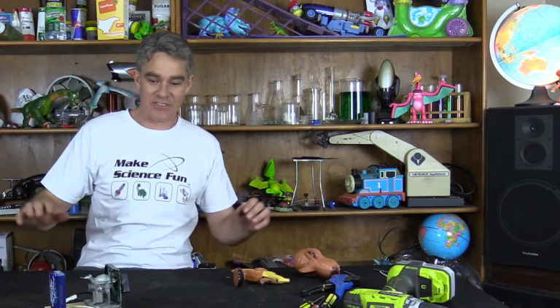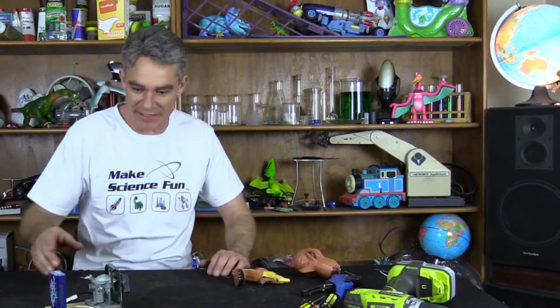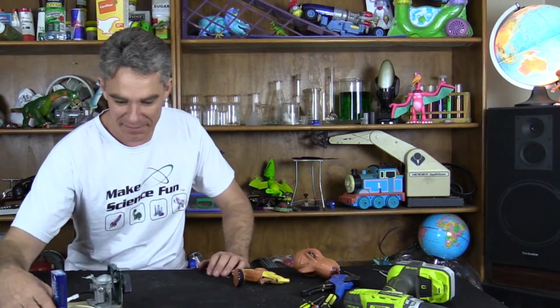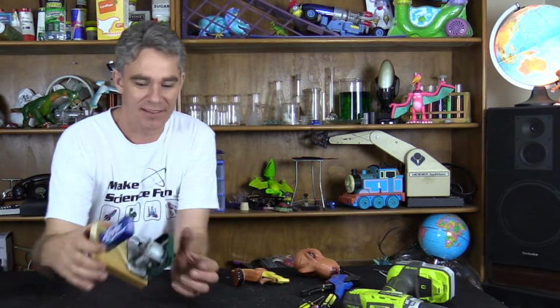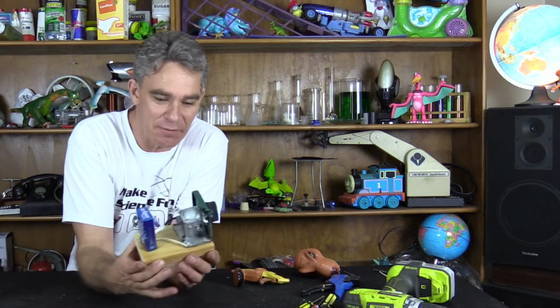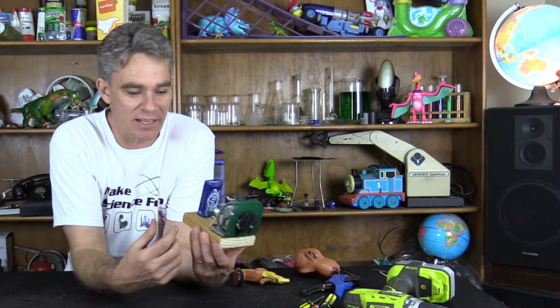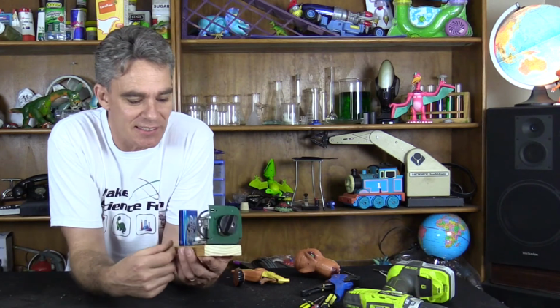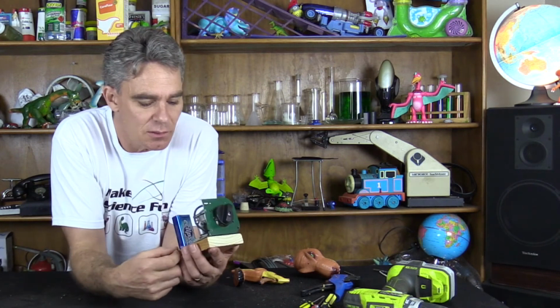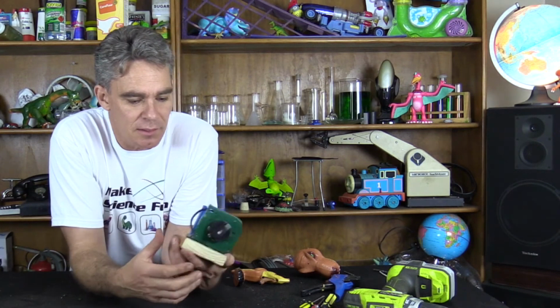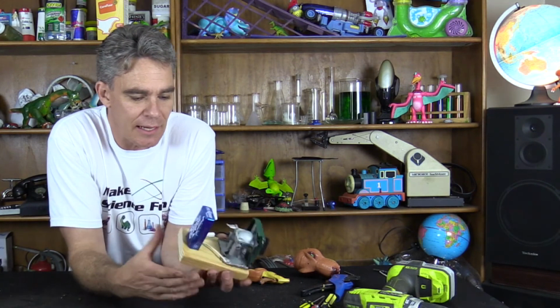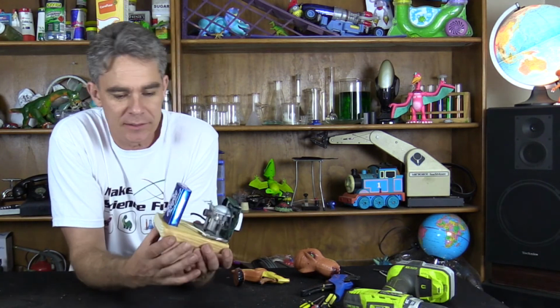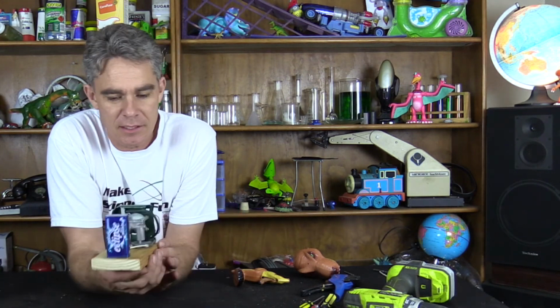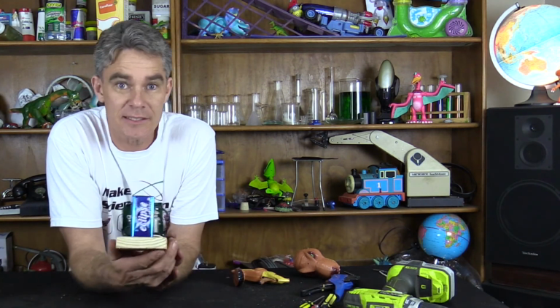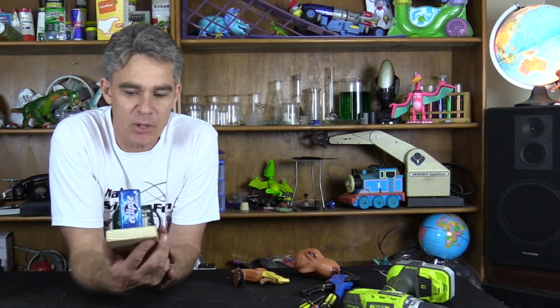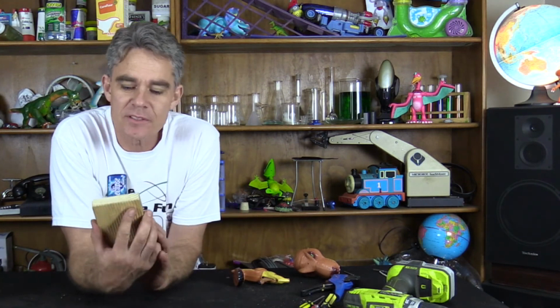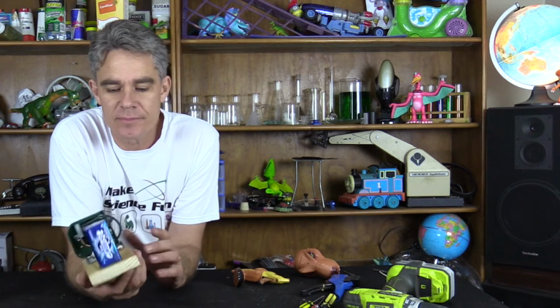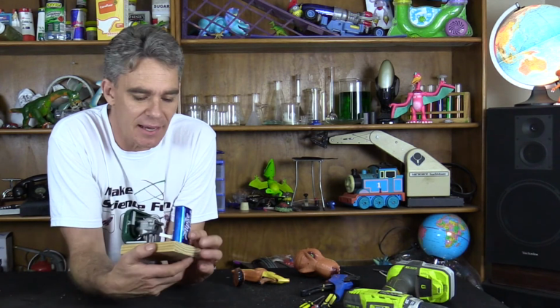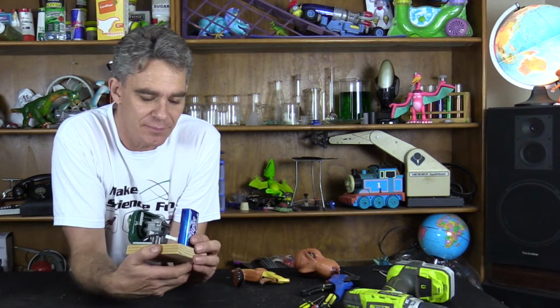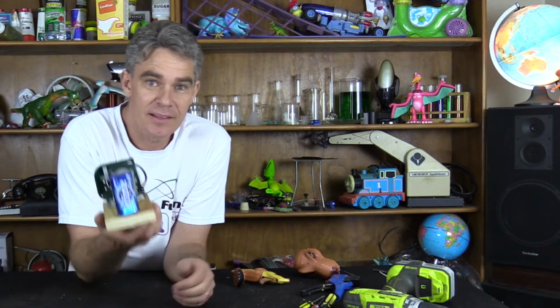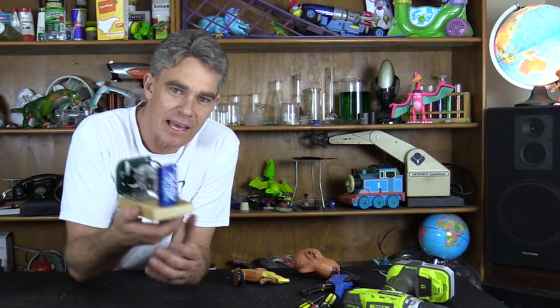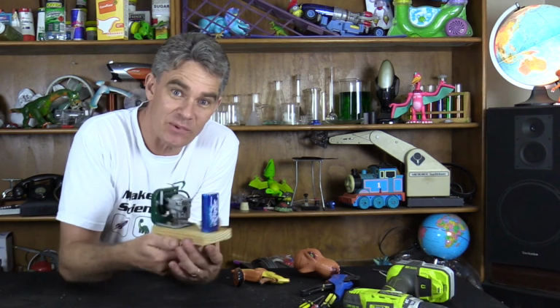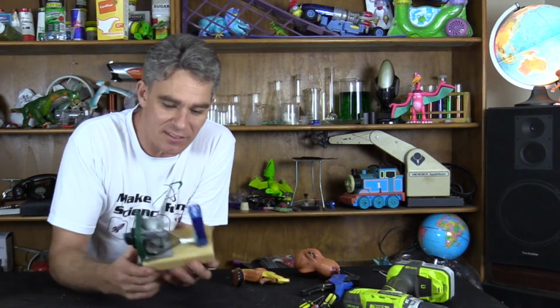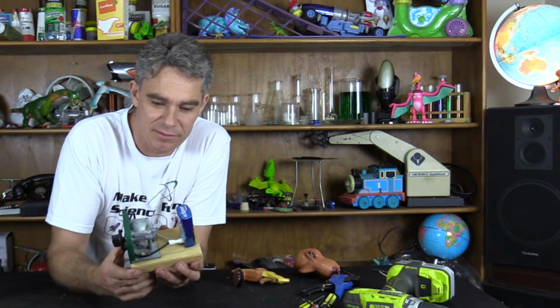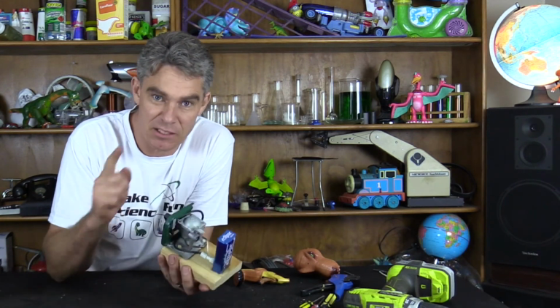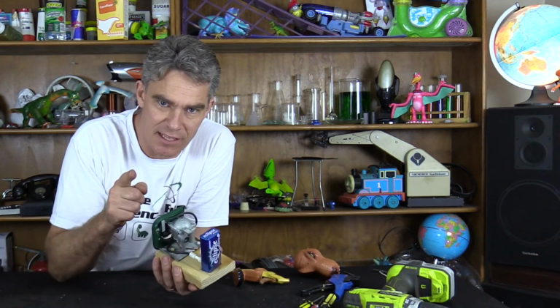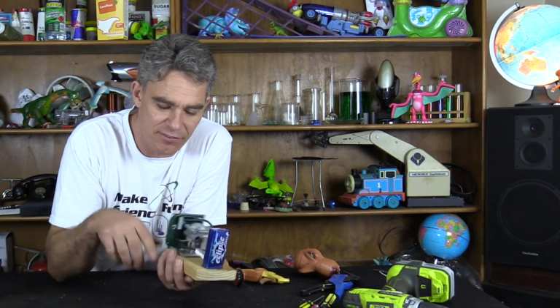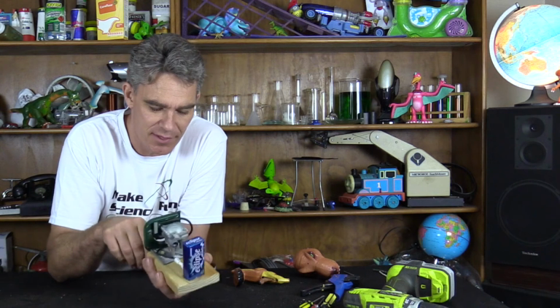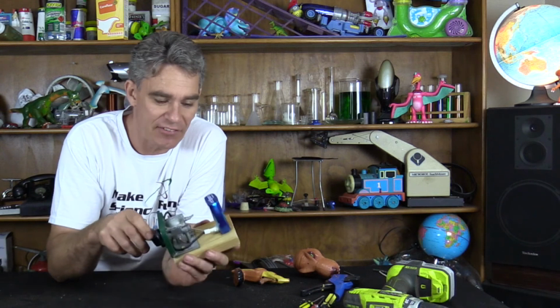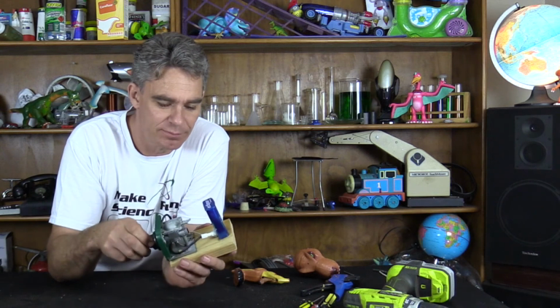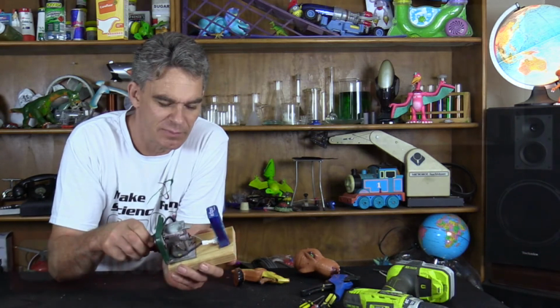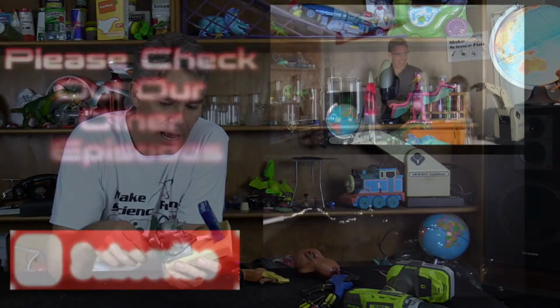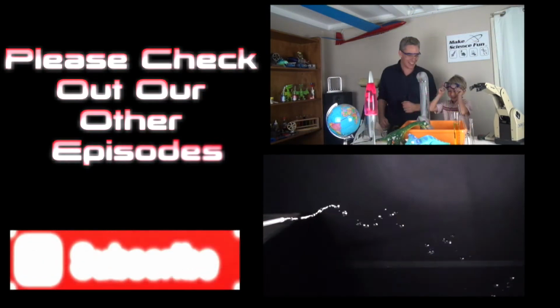Thanks for joining me today. Go ahead and make one of these little lolly exploders, and have fun with science. Just make sure you stay safe. Bye for now.